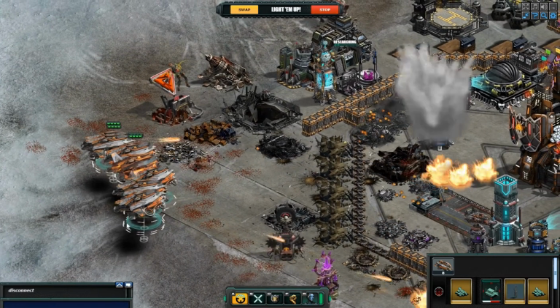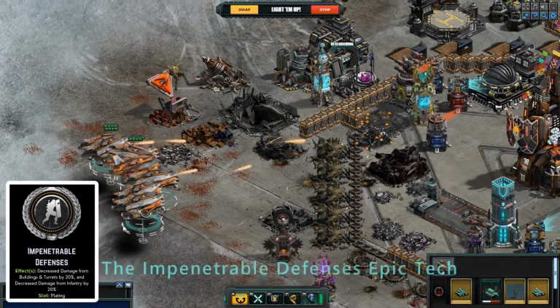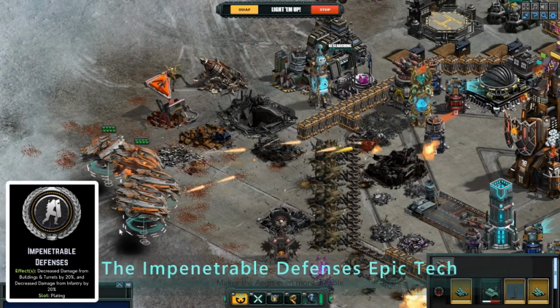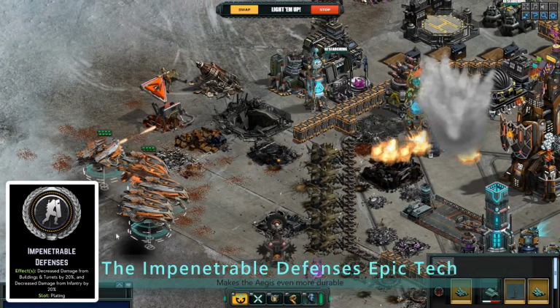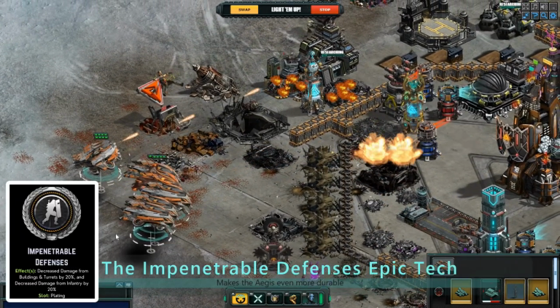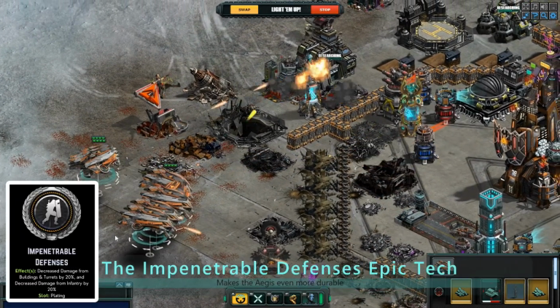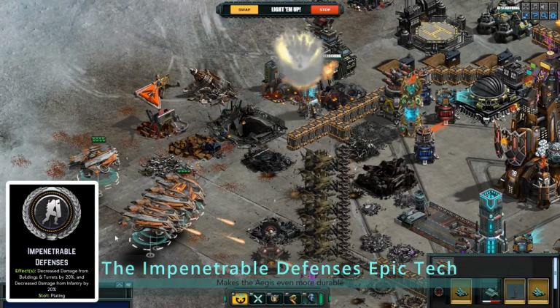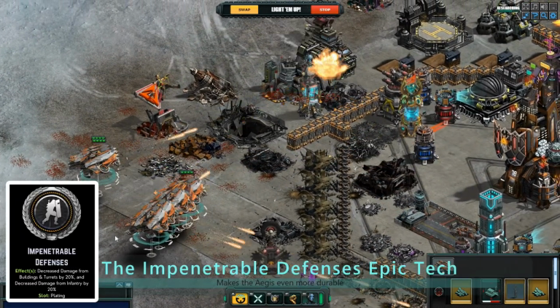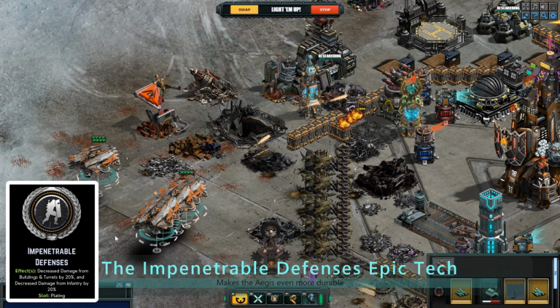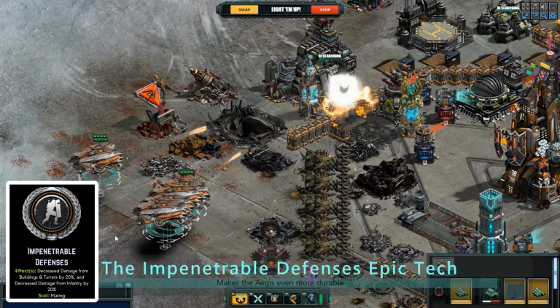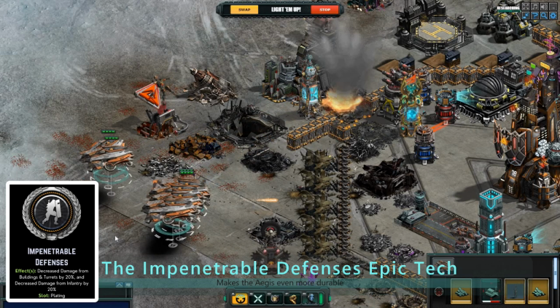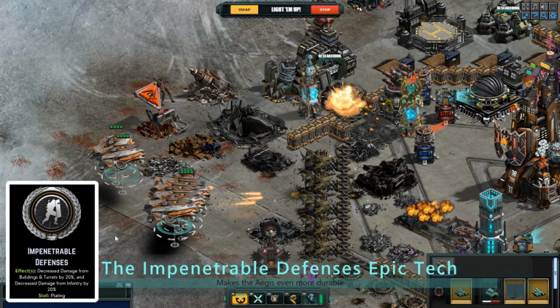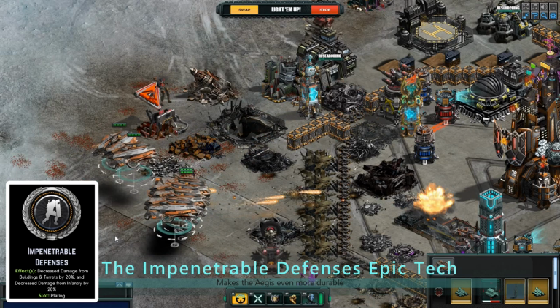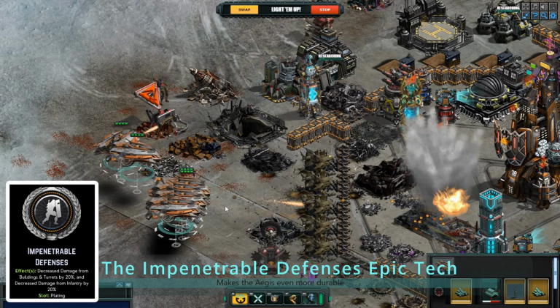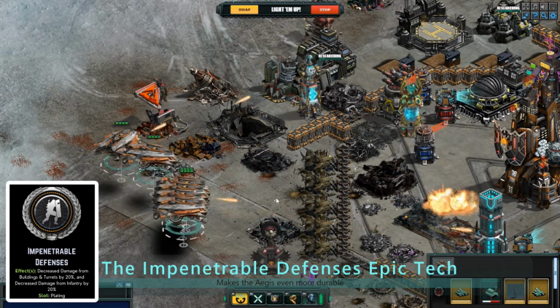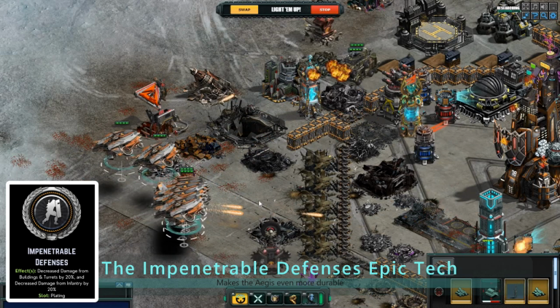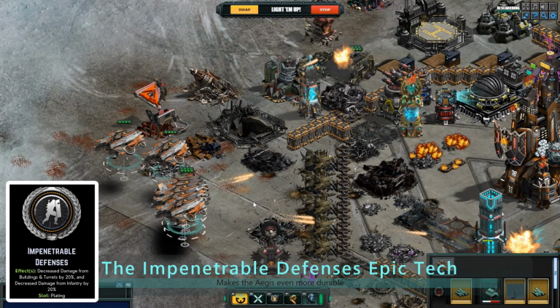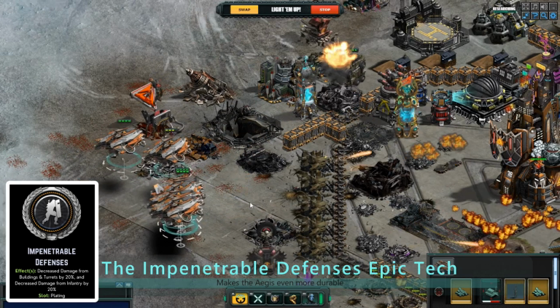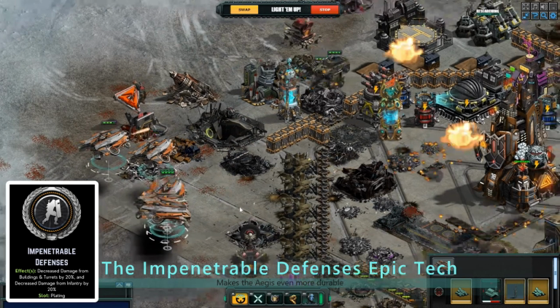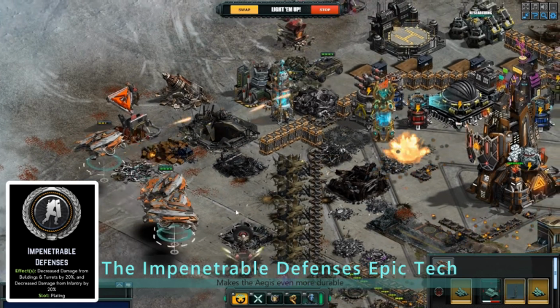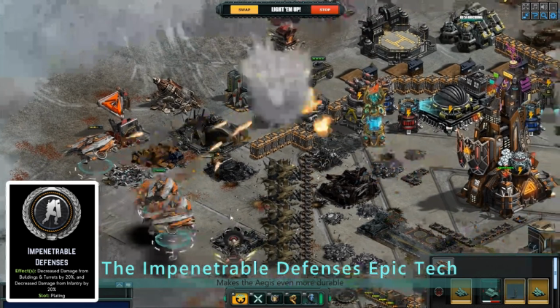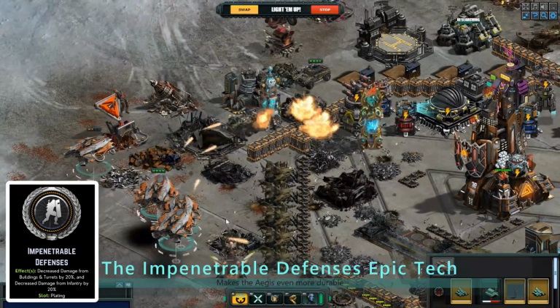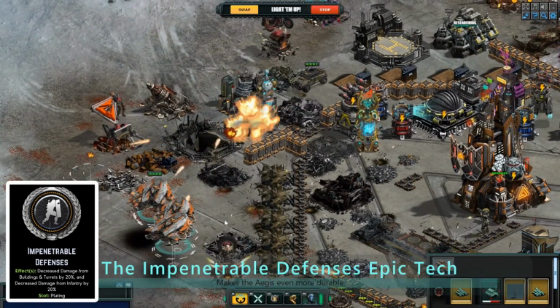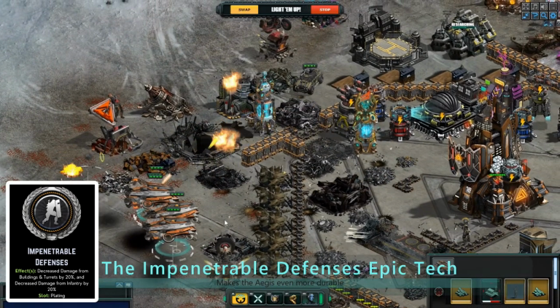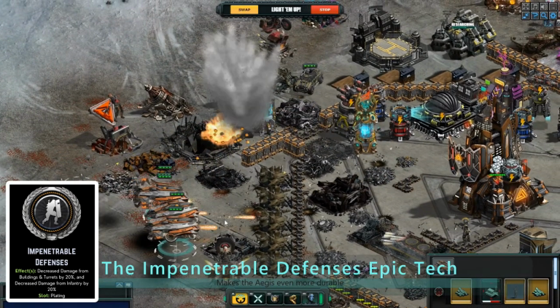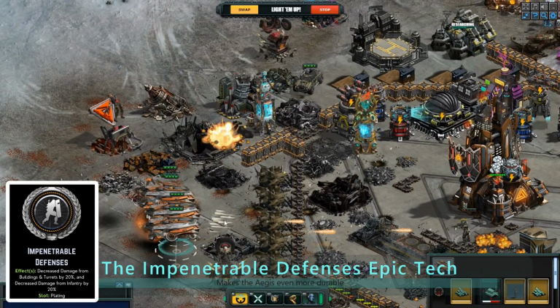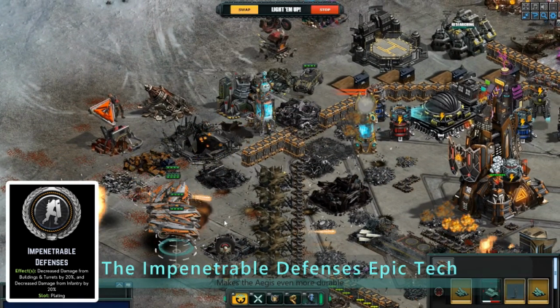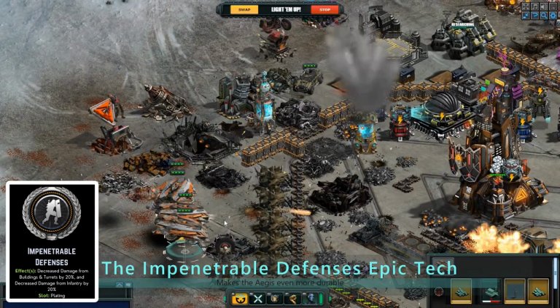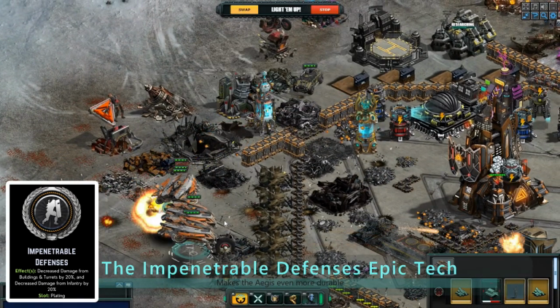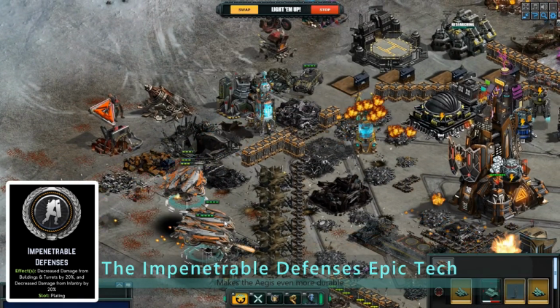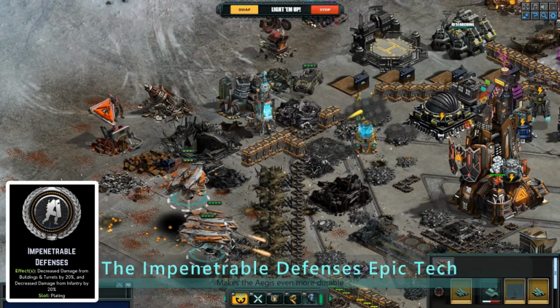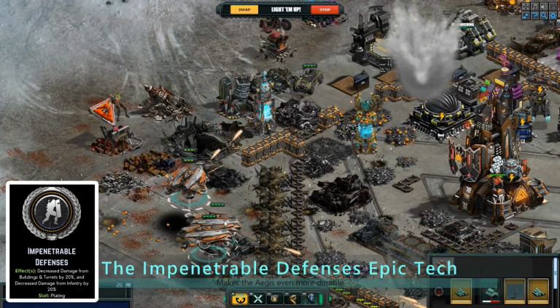The Impenetrable Defense Epic Tech grants the Aegis a 20% reduction in damage from buildings, turrets, and infantry. This makes the Aegis an even more durable opponent, able to withstand enemy attacks and remain in the fight.